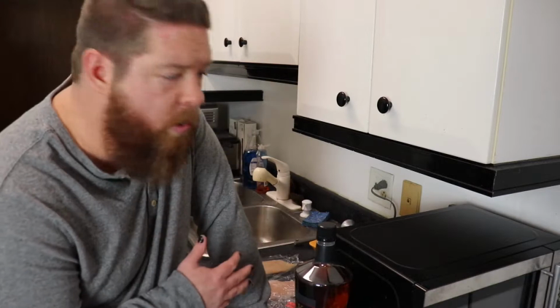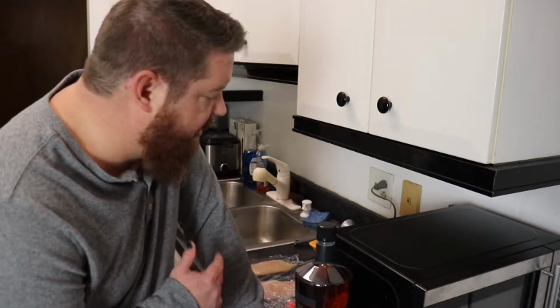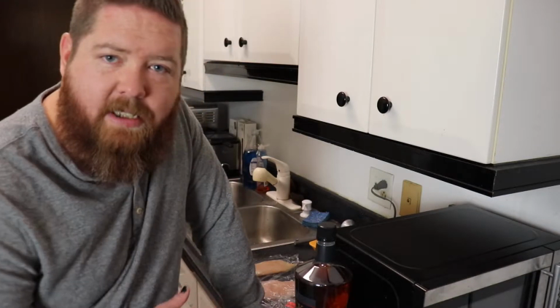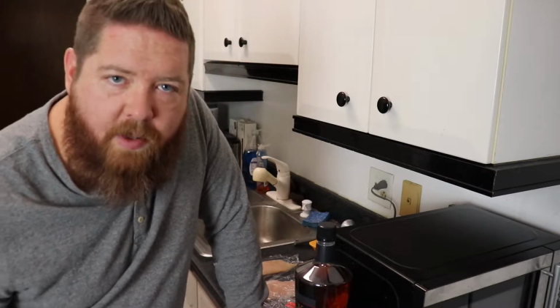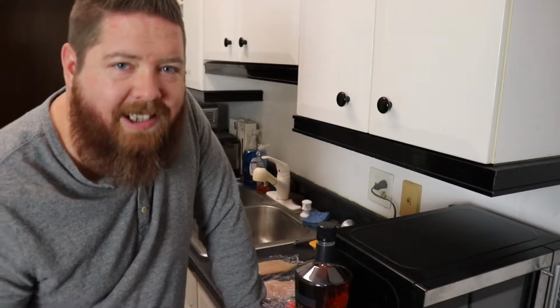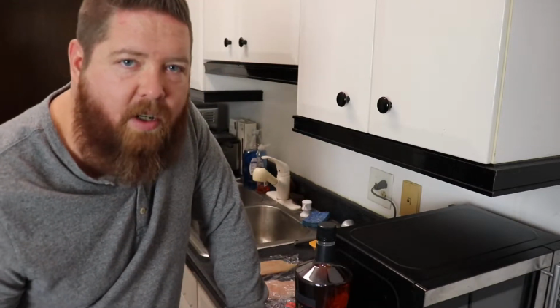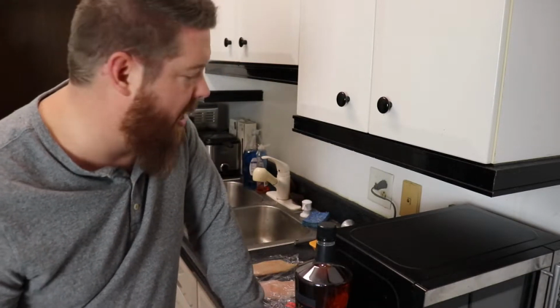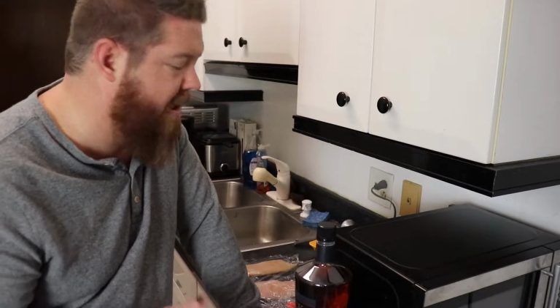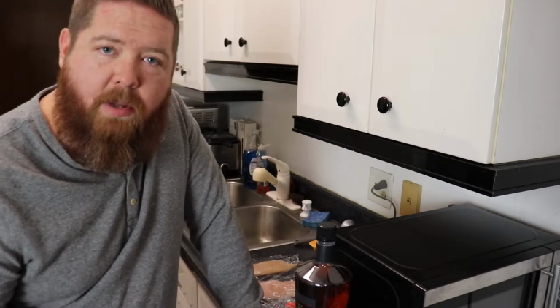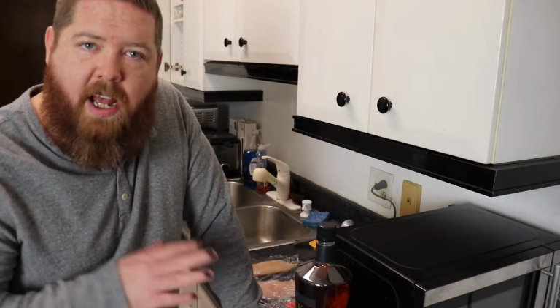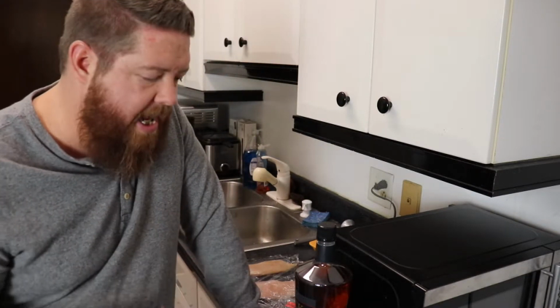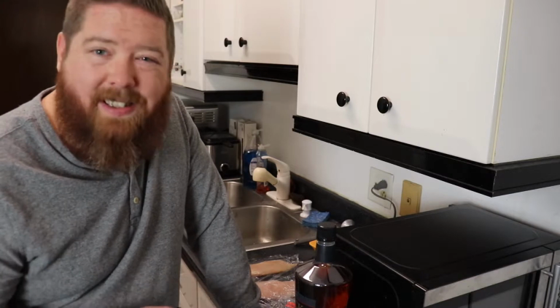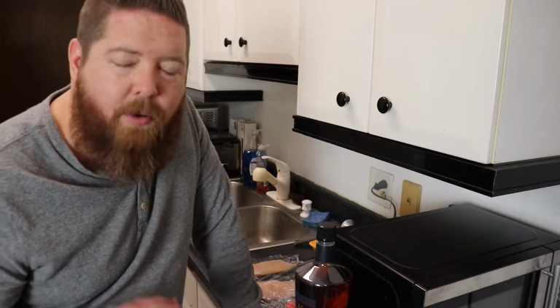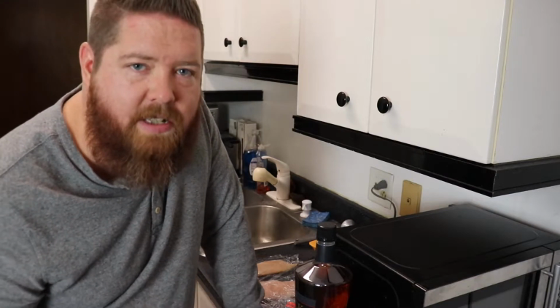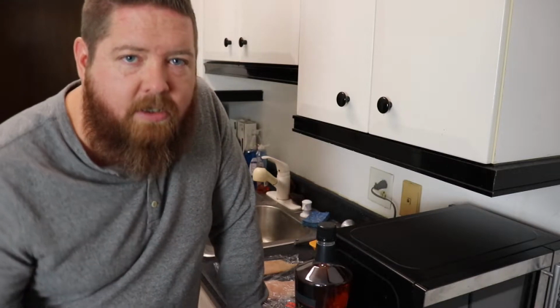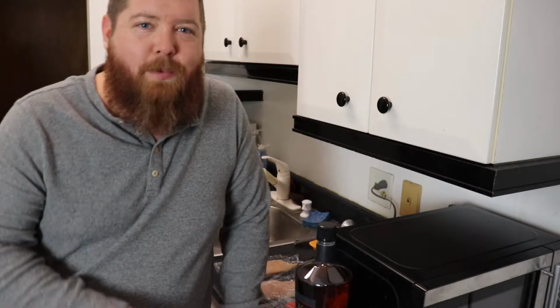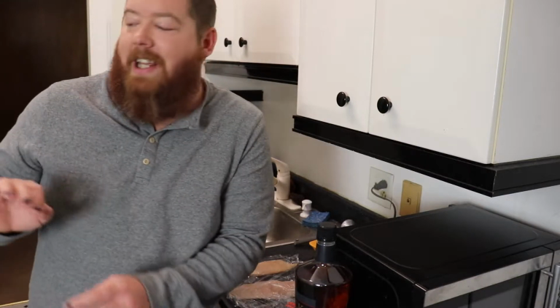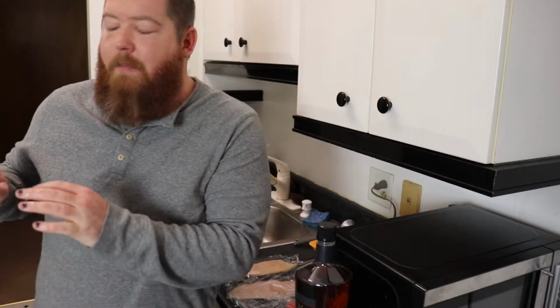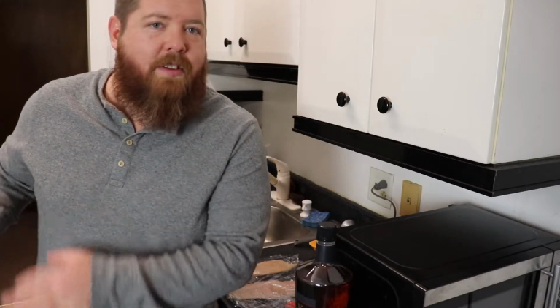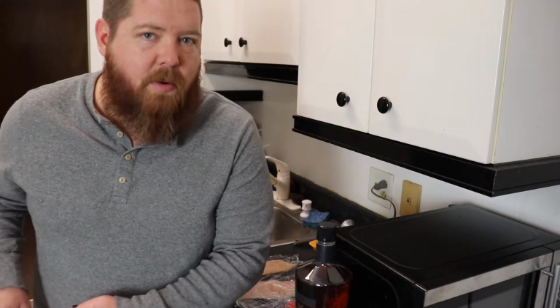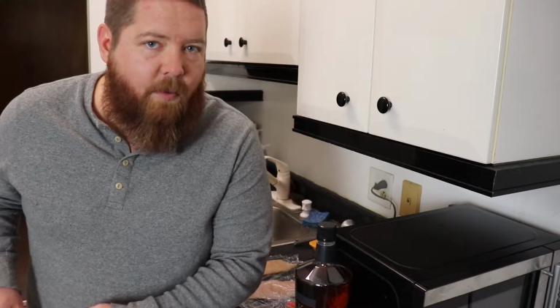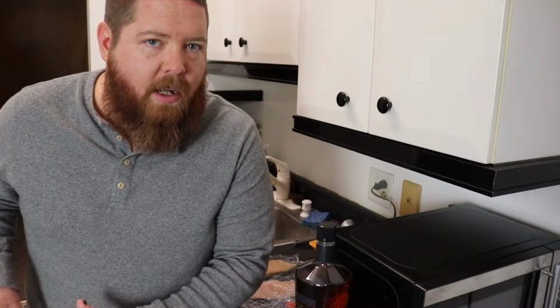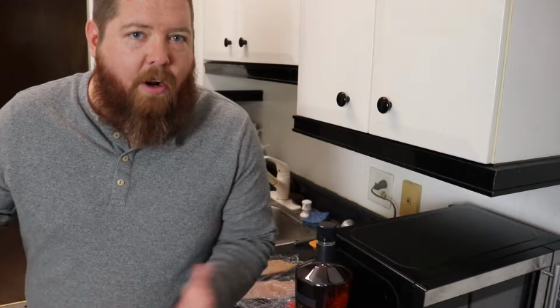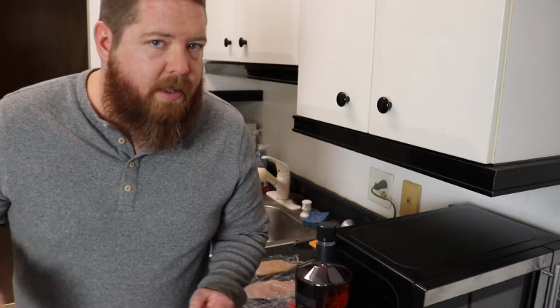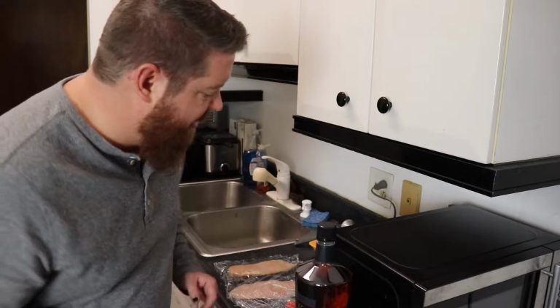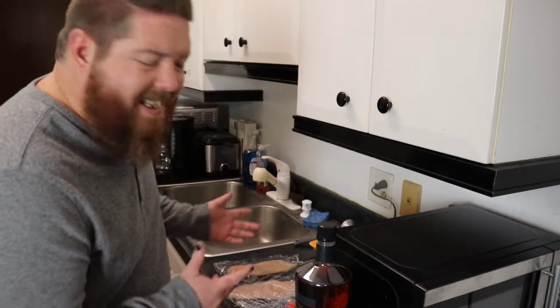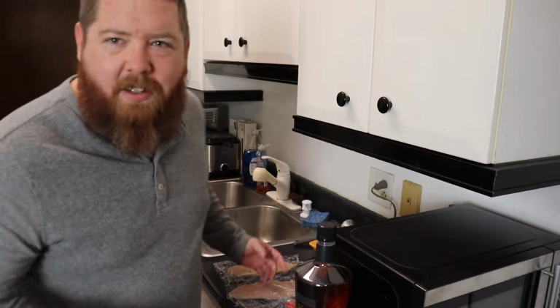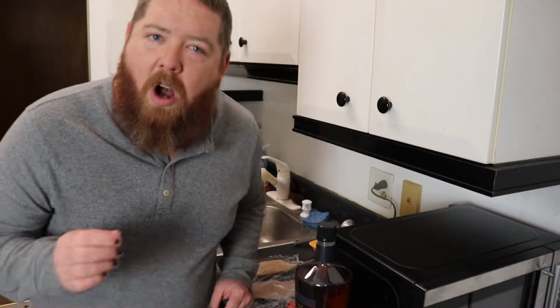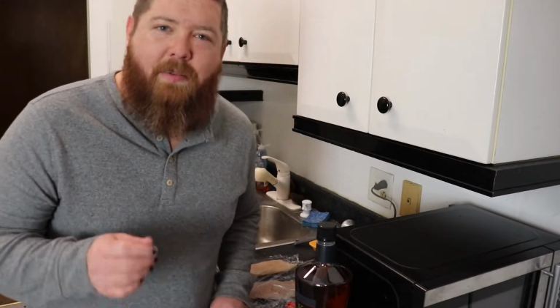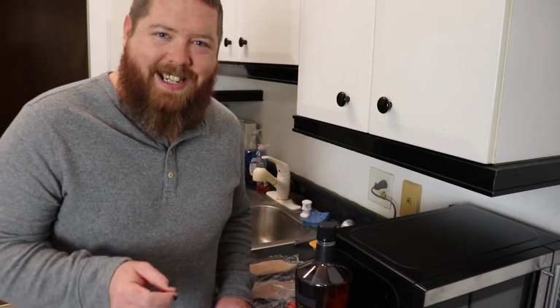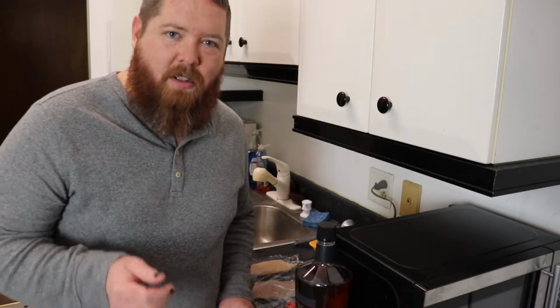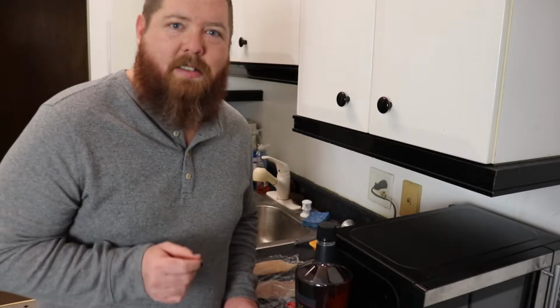Normally I soak these either overnight or at least for a couple hours in buttermilk and spices, but we don't have that kind of time. So instead we're just gonna kick up the dredge we're making and hope it tastes as good. It's gonna be good because we're hungry and we need to eat now, so let's go.